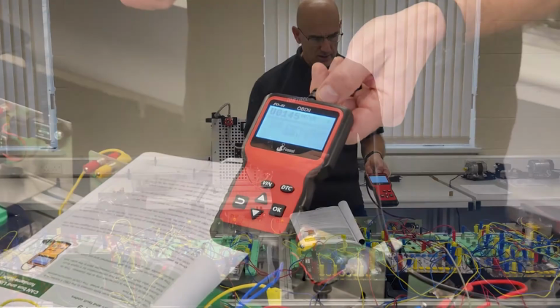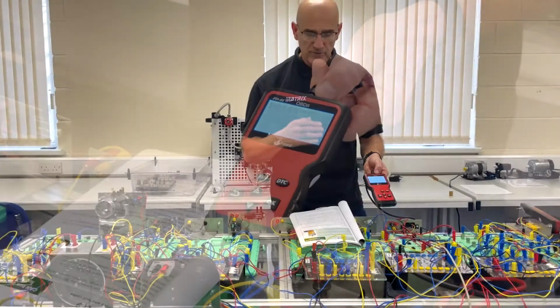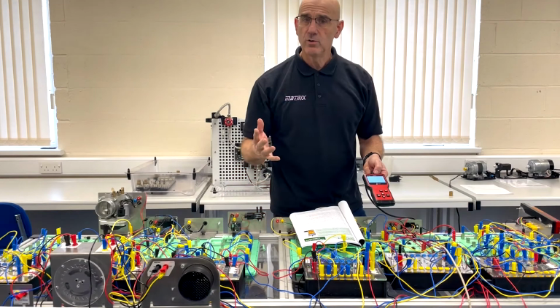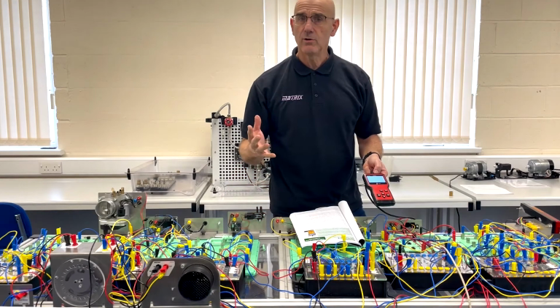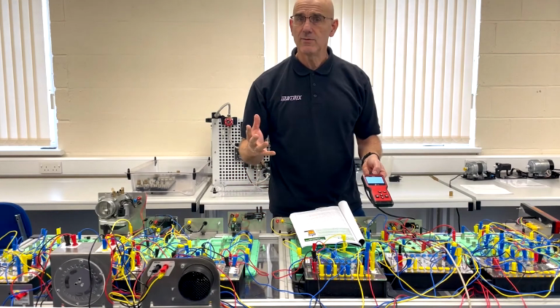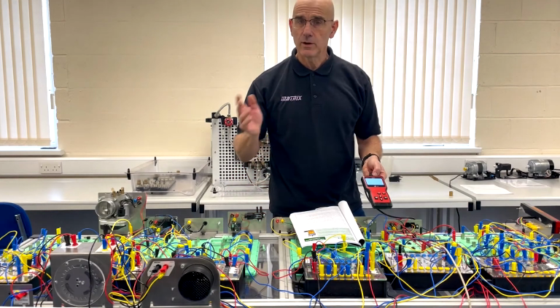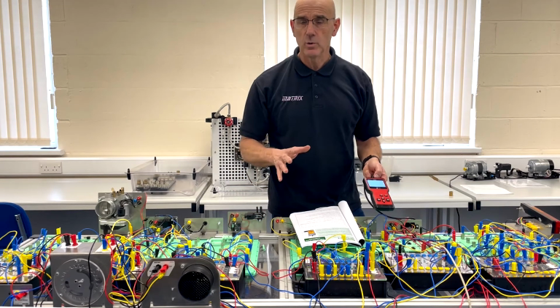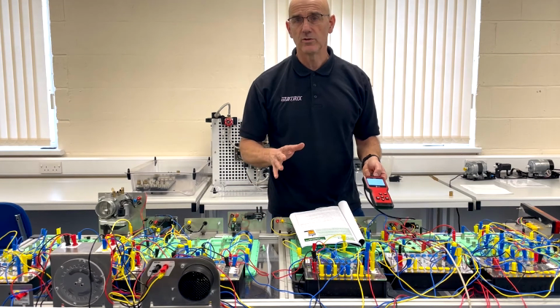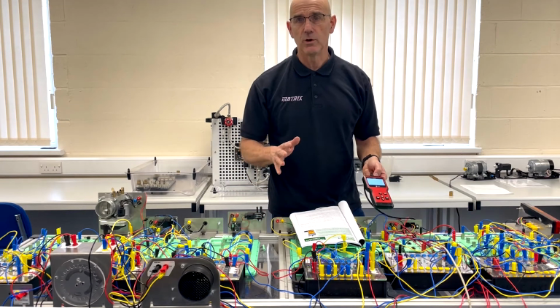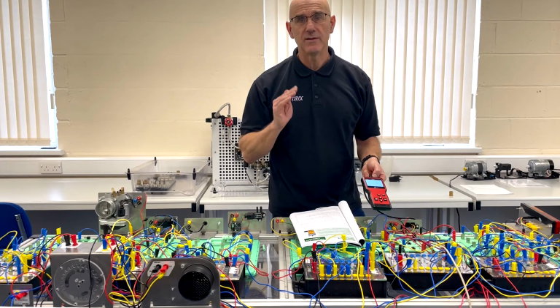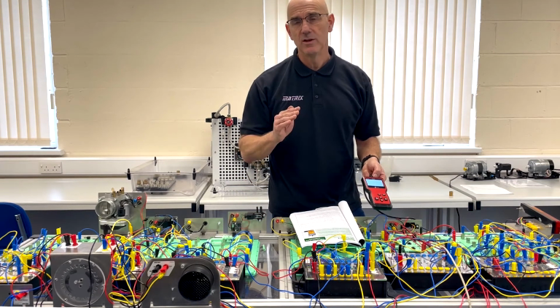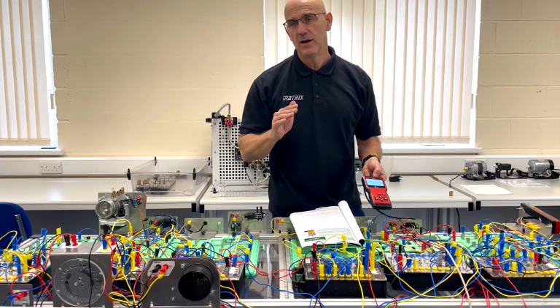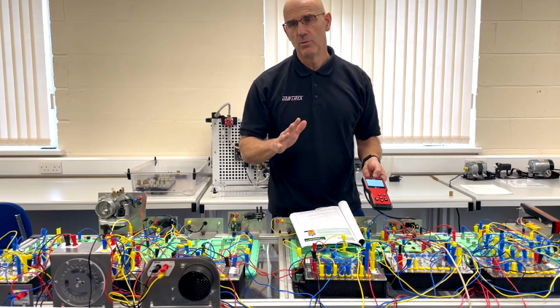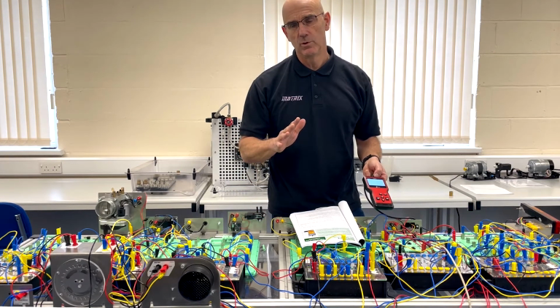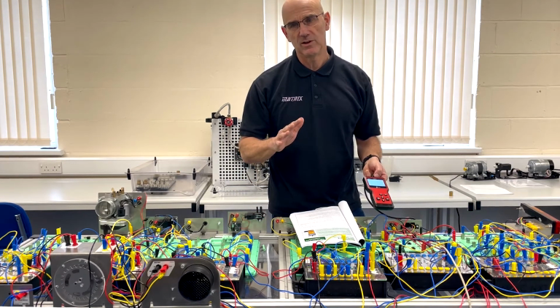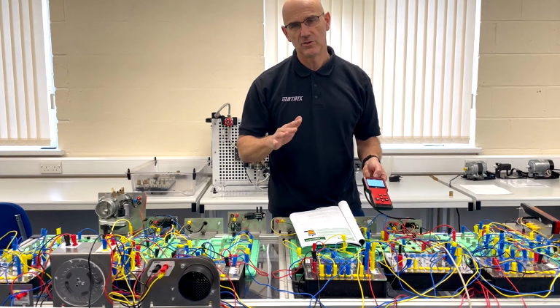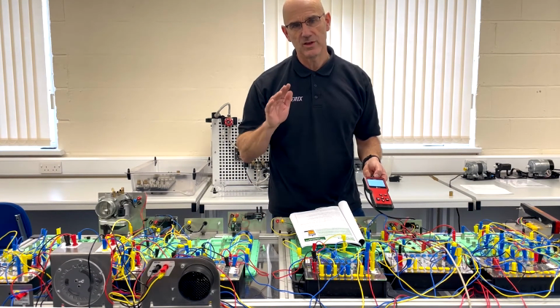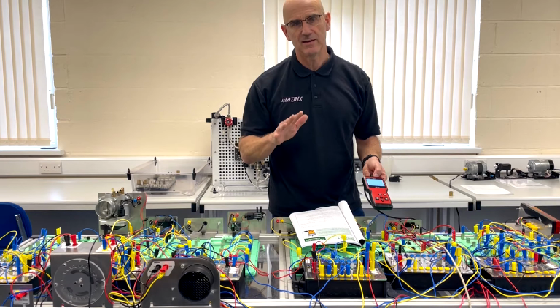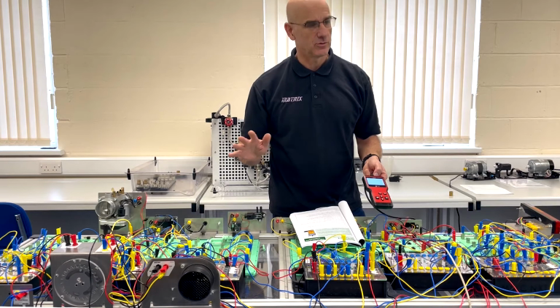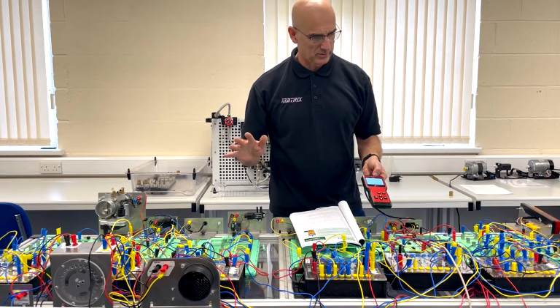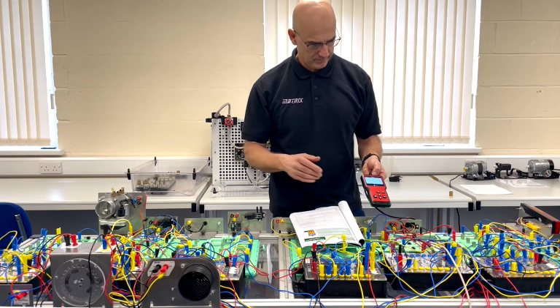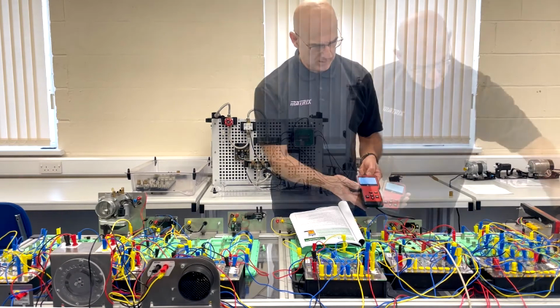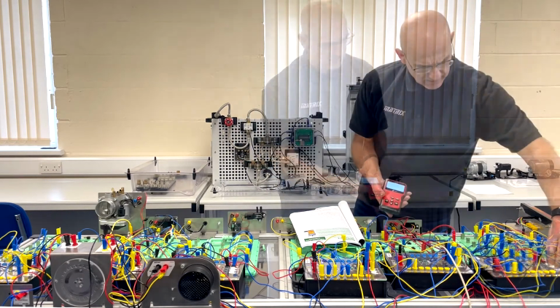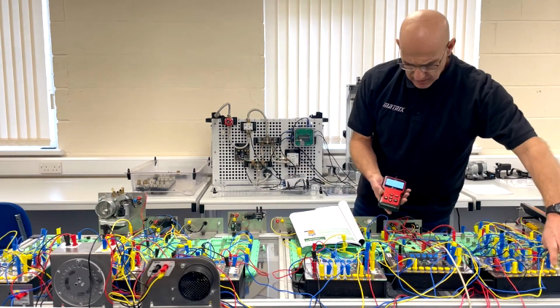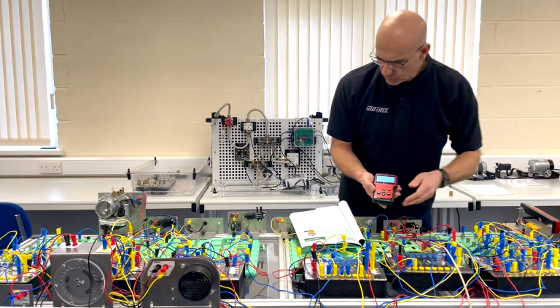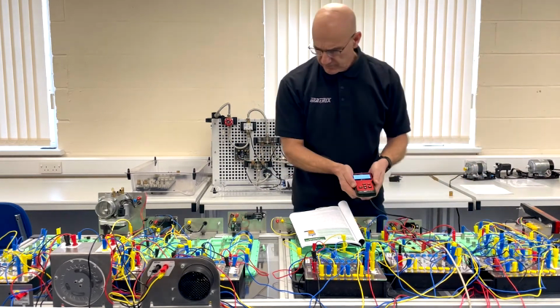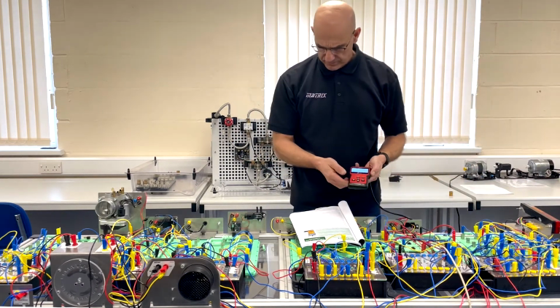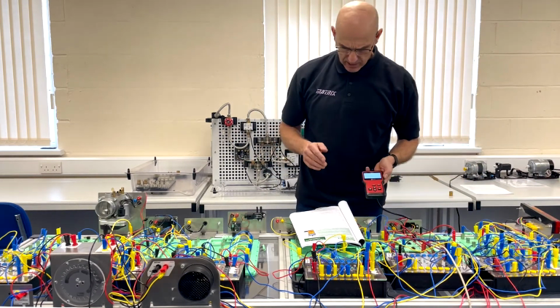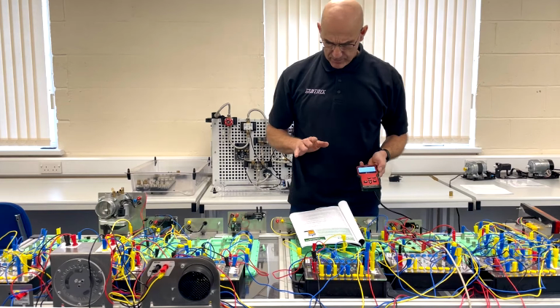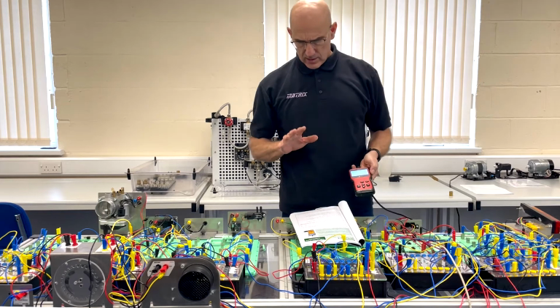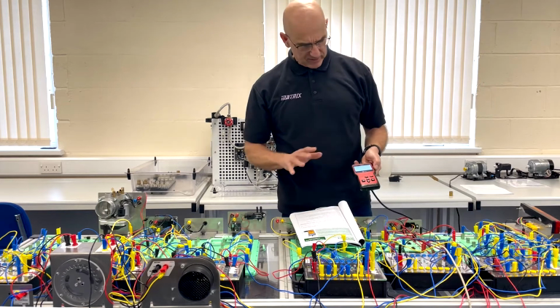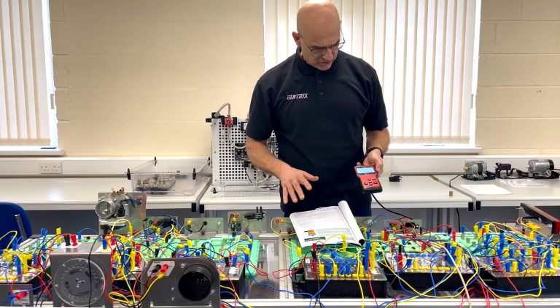Fault codes are great at giving people a clue as to what's going on, but they don't inform automotive technicians of the exact nature of the fault. That's one kind of fault — going back to this worksheet, let's look at another kind of fault.